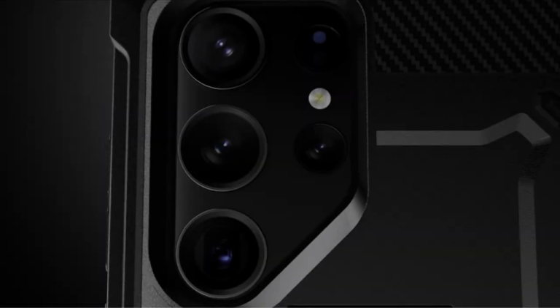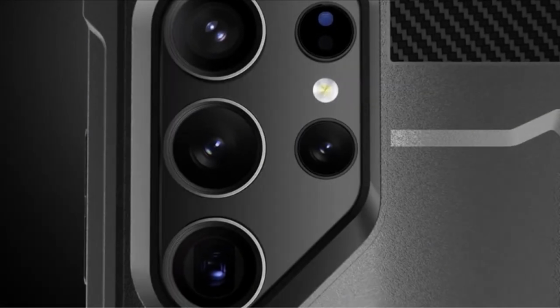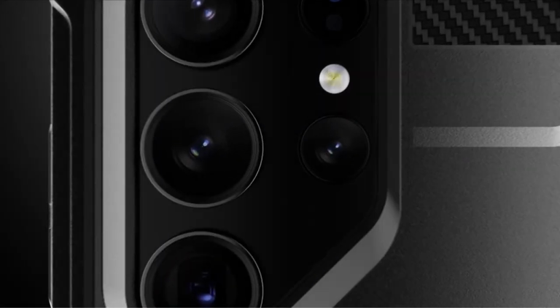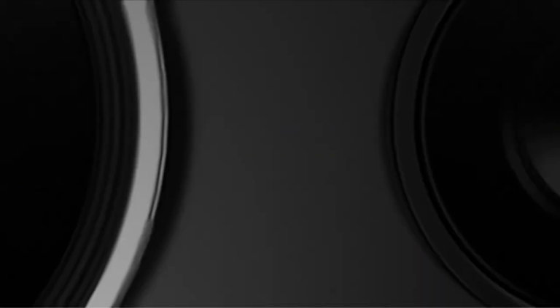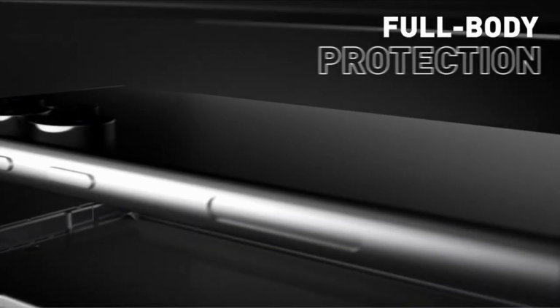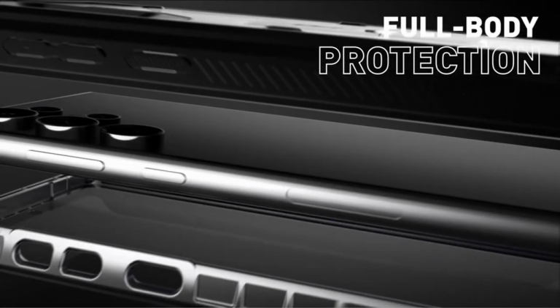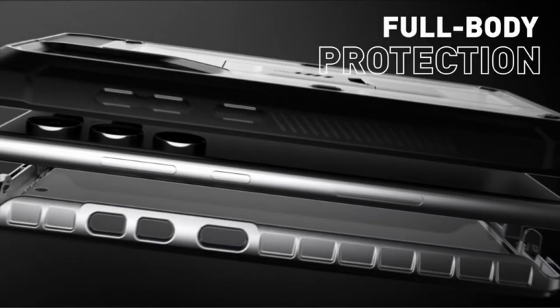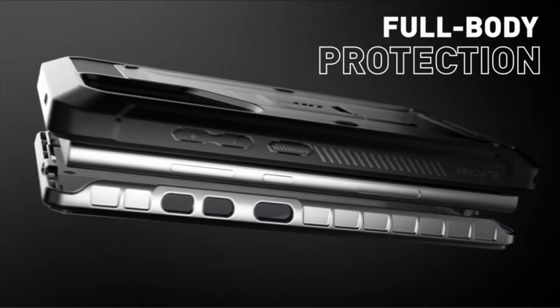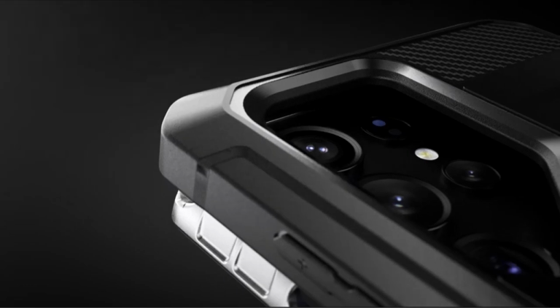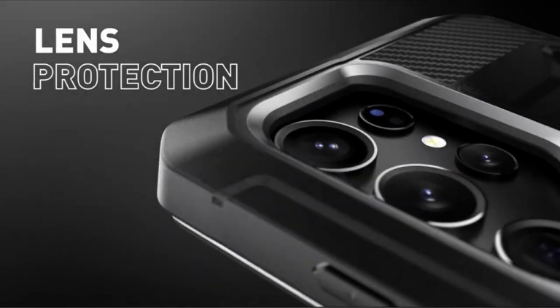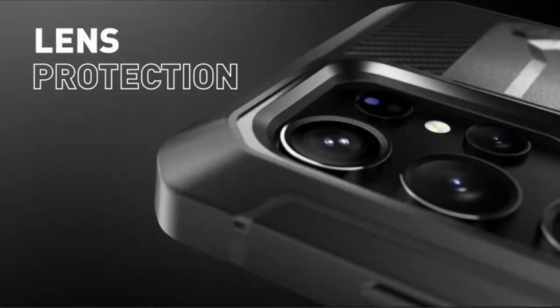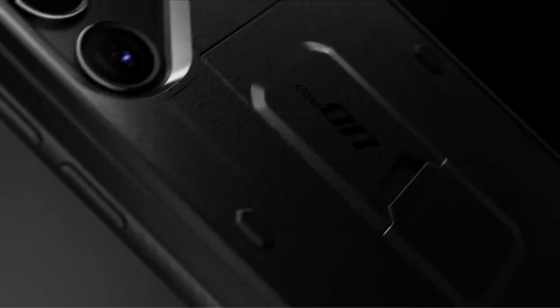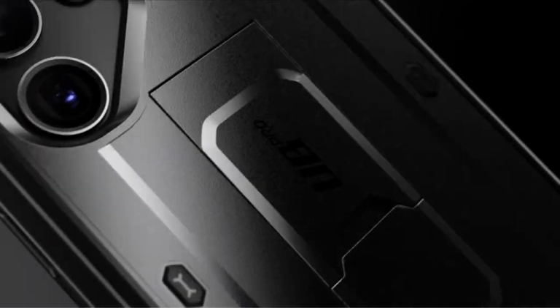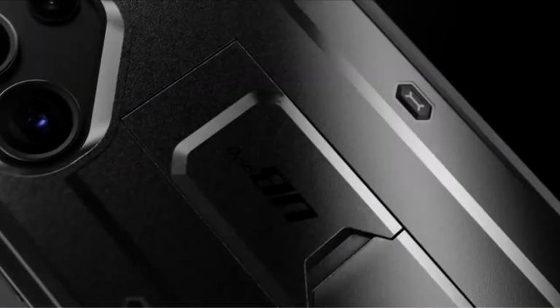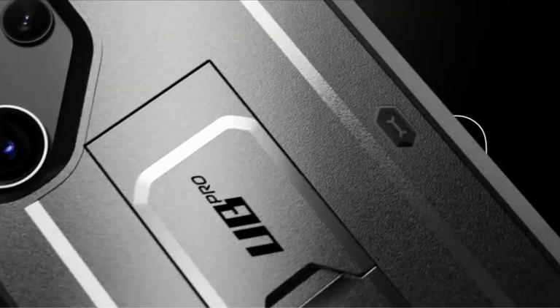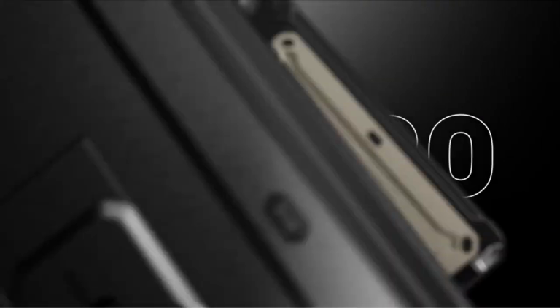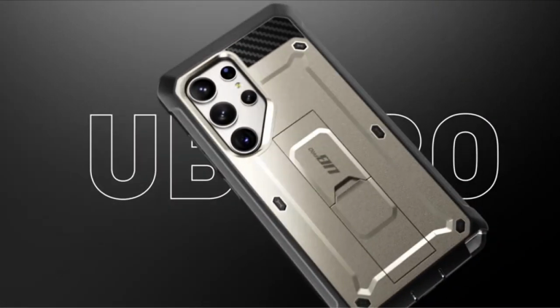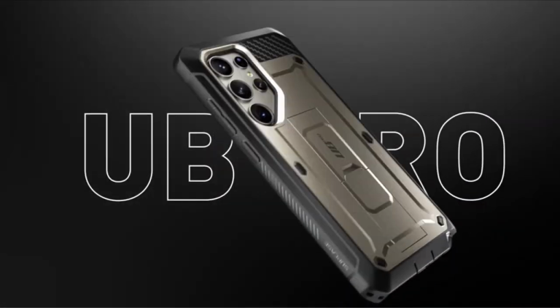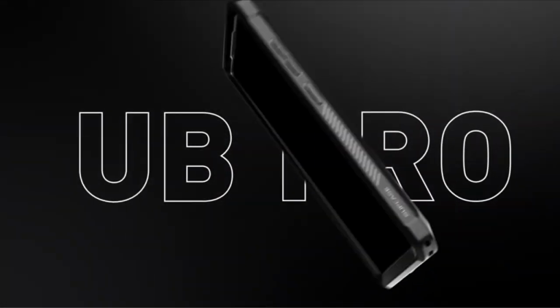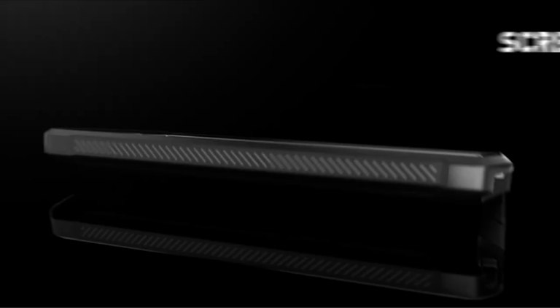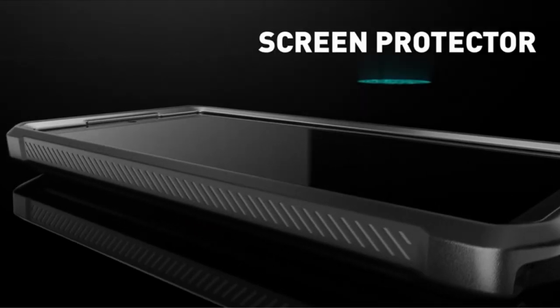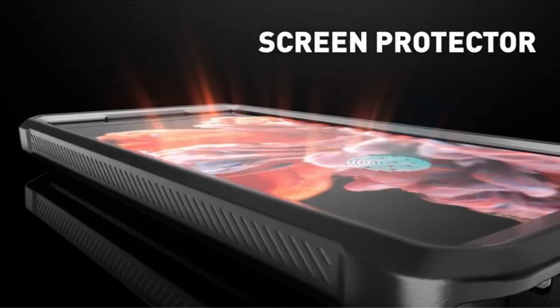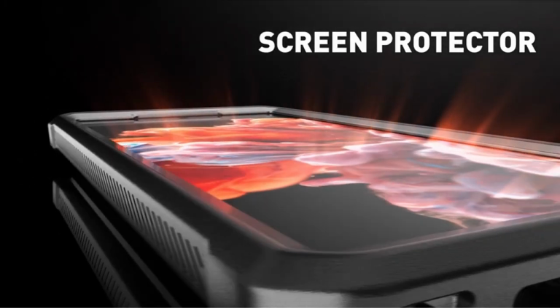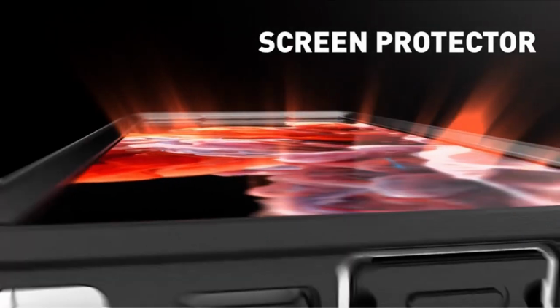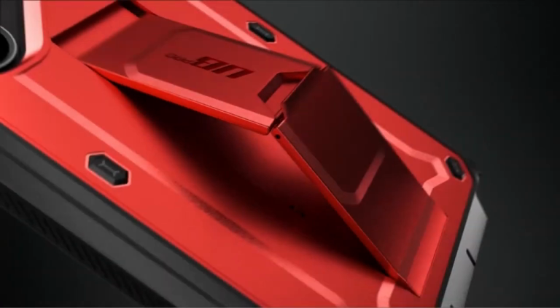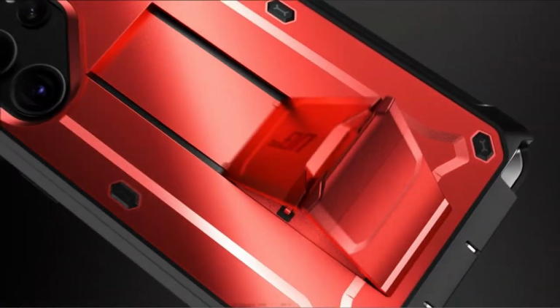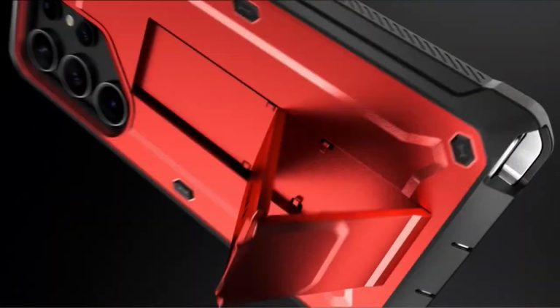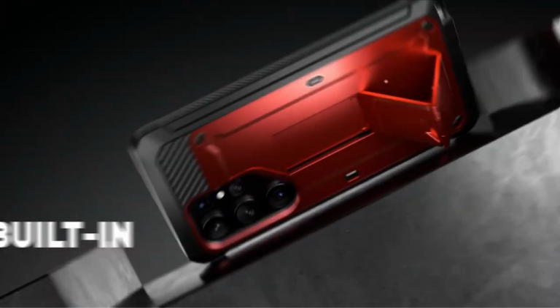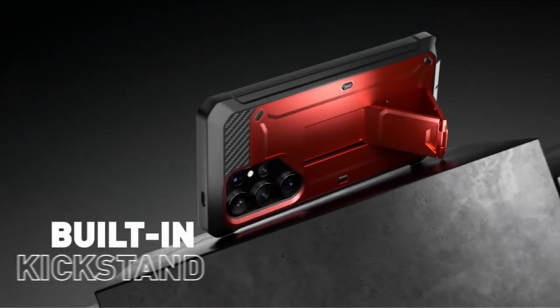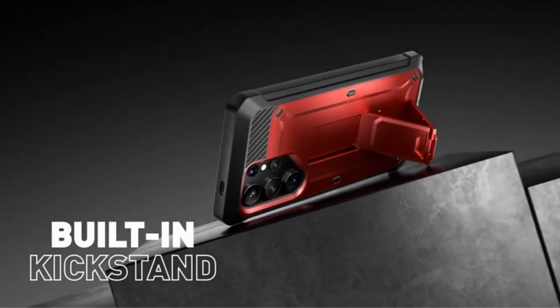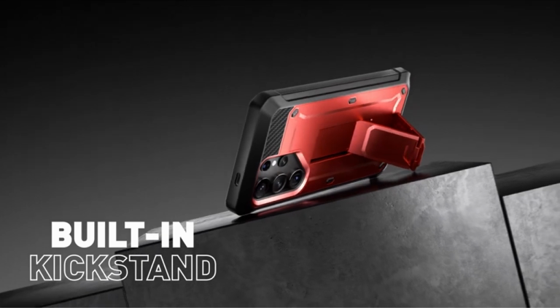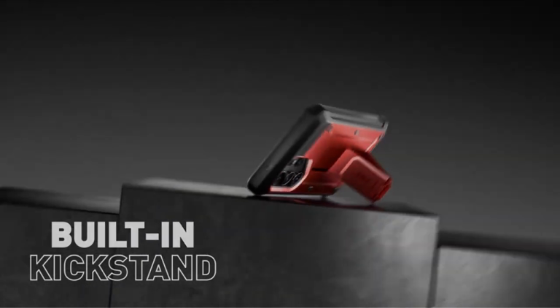Crafted from multi-layered TPU and polycarbonate materials, the Ubi Pro offers ultimate drop protection, safeguarding your device against accidental bumps and falls. Trust the Subcase Ubi Pro to keep your Samsung S24 Ultra safe and secure without compromising on style or functionality.